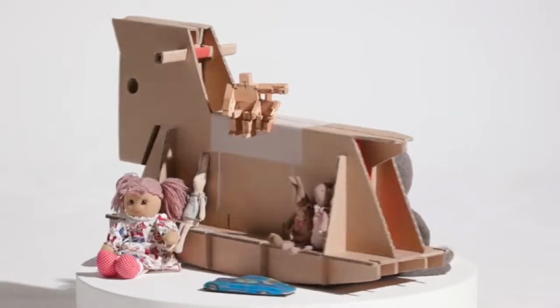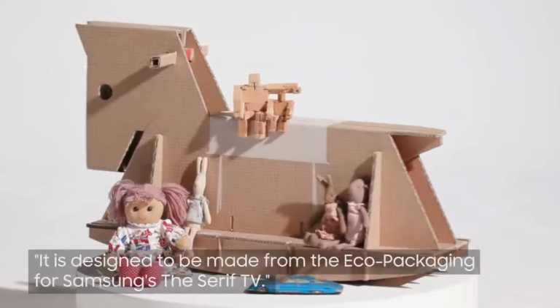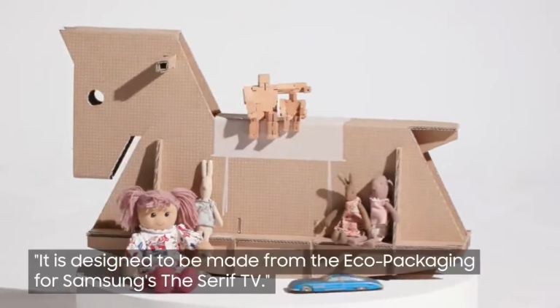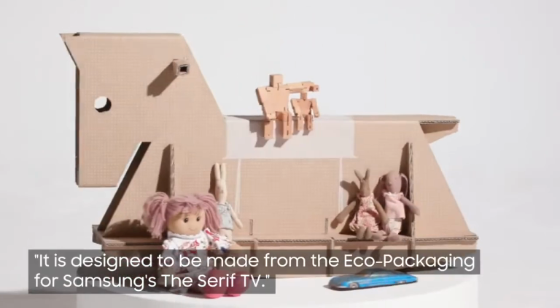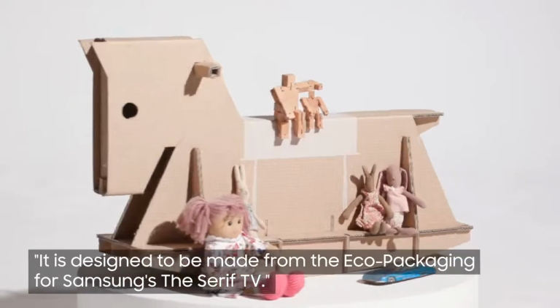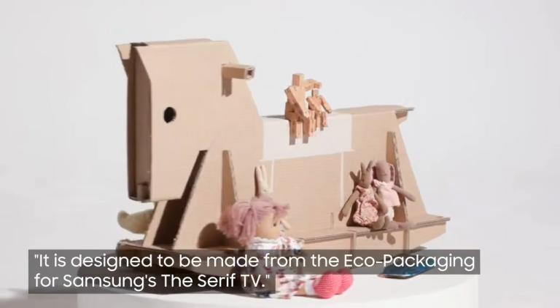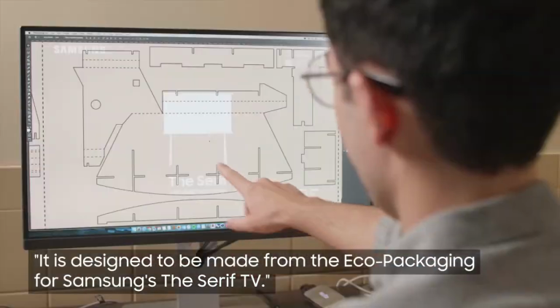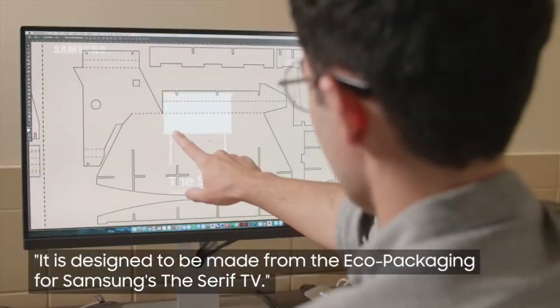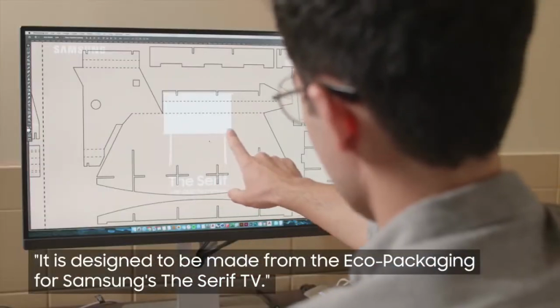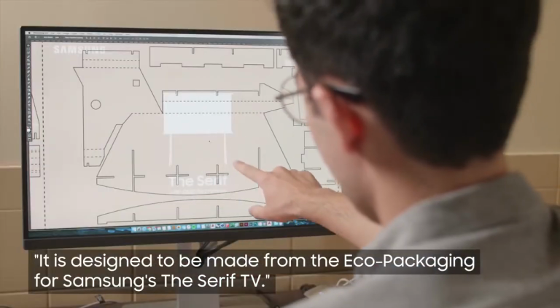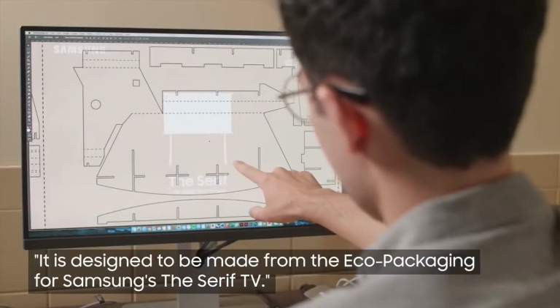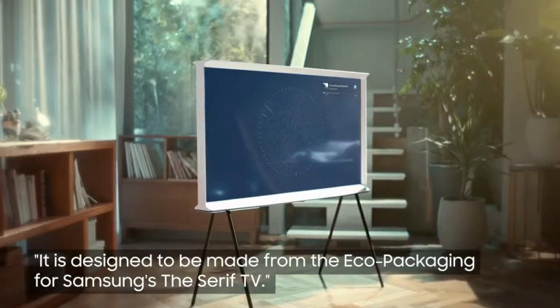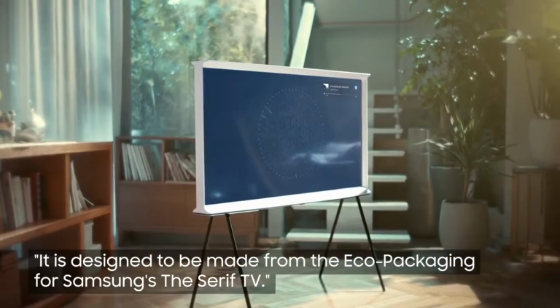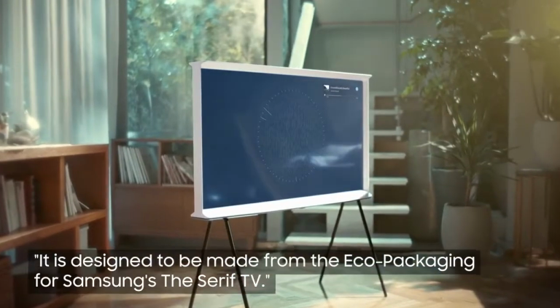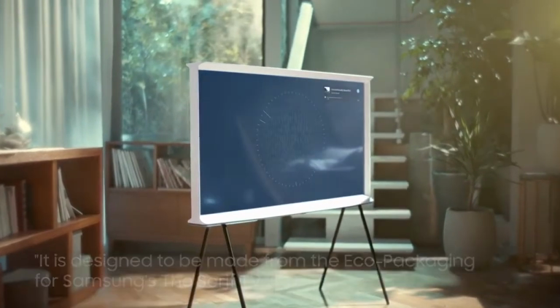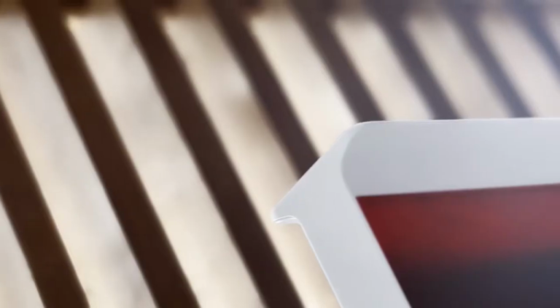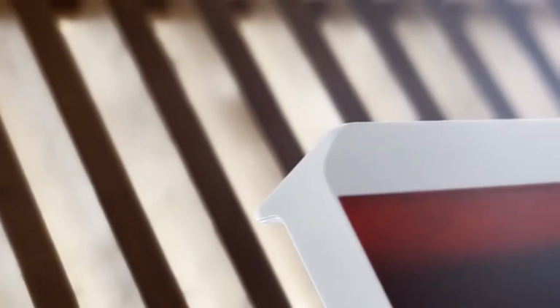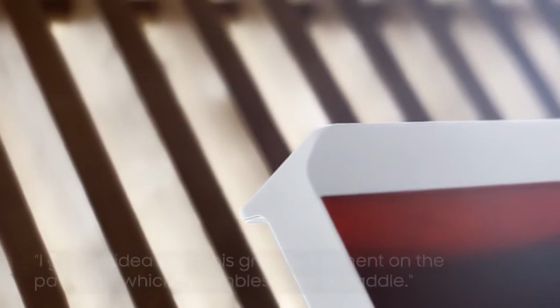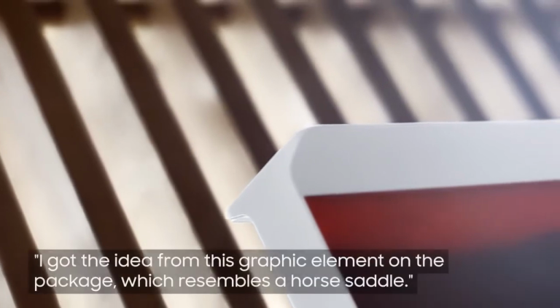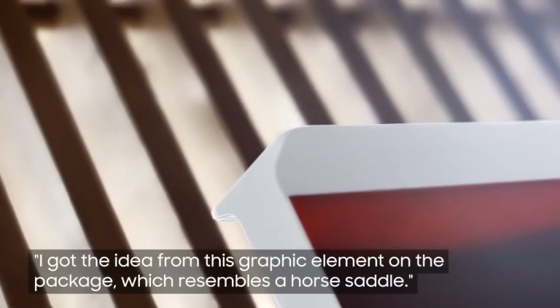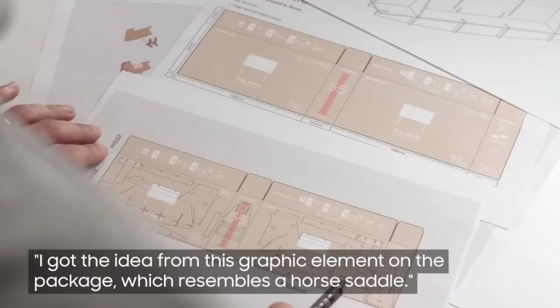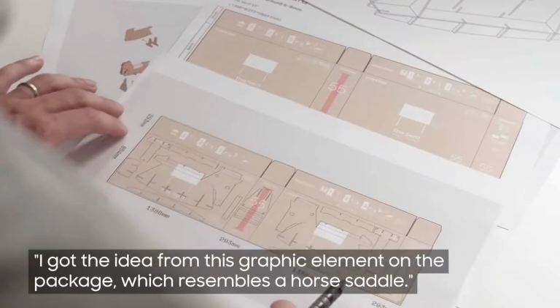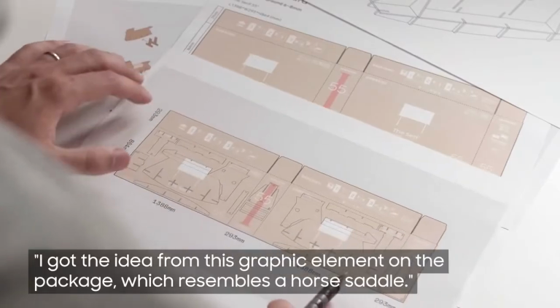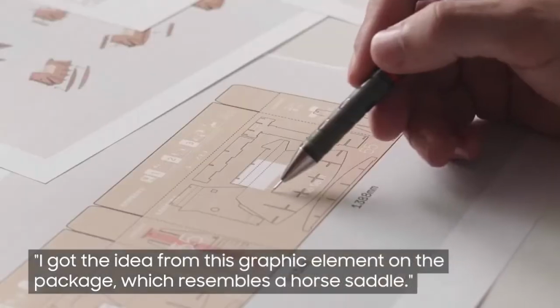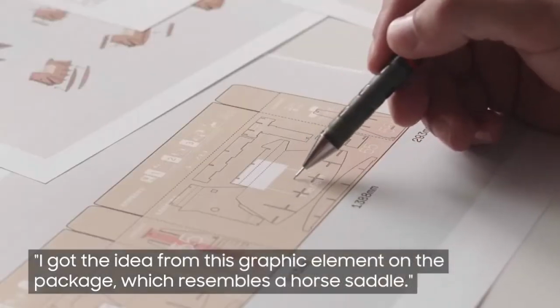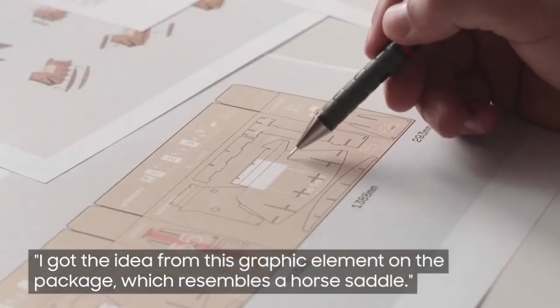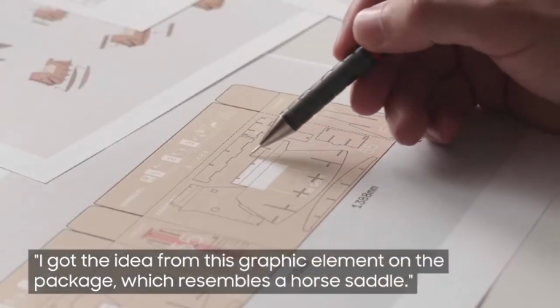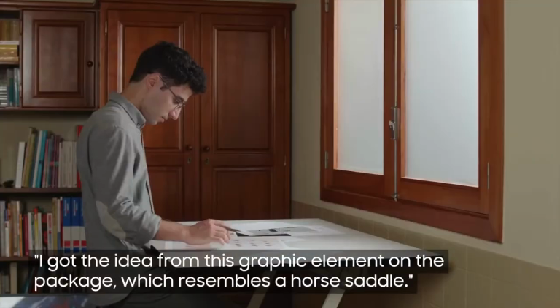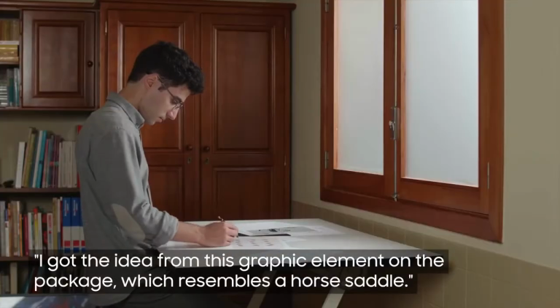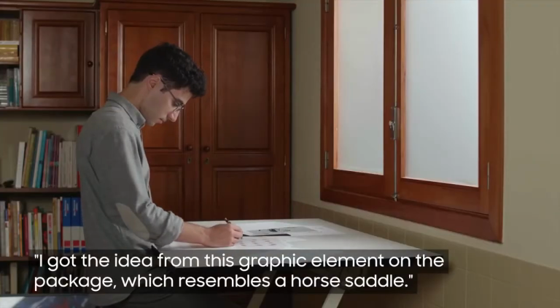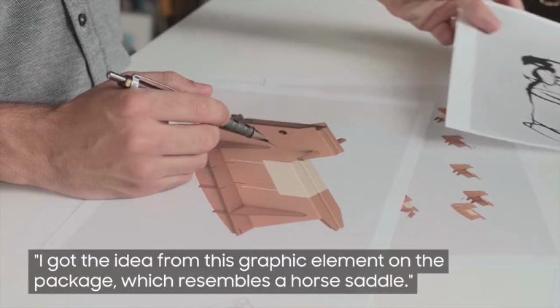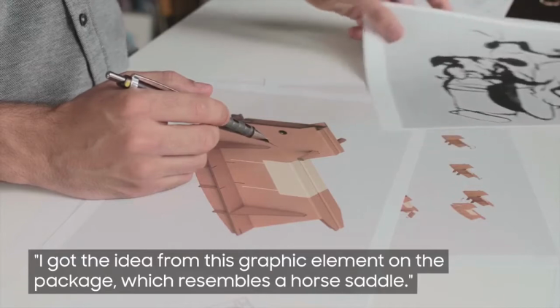It is designed to be made from the eco packaging for Samsung's The Serif TV. I got the idea from this graphic element on the package, which resembles a horse saddle.